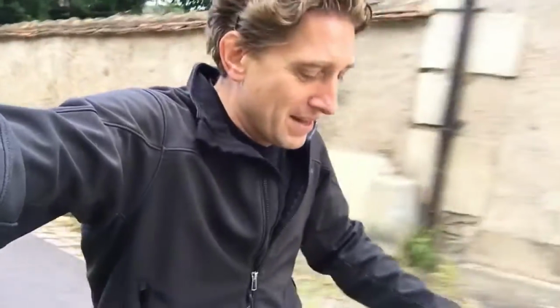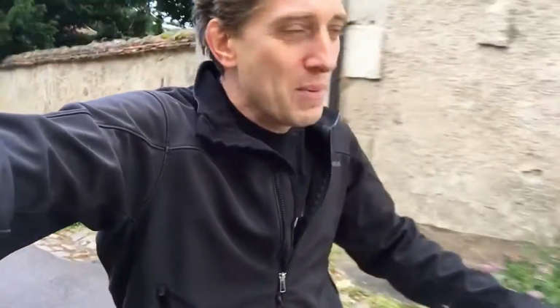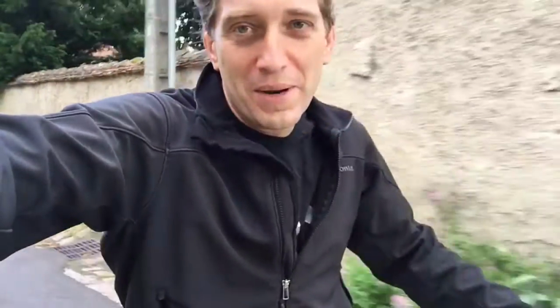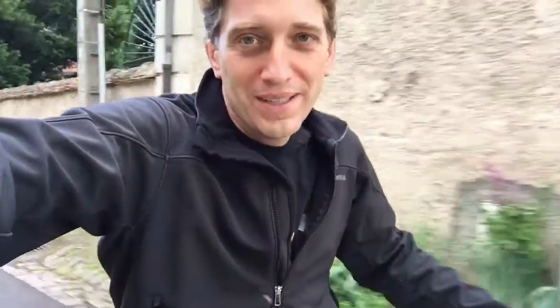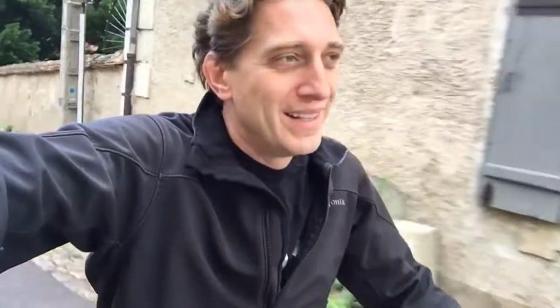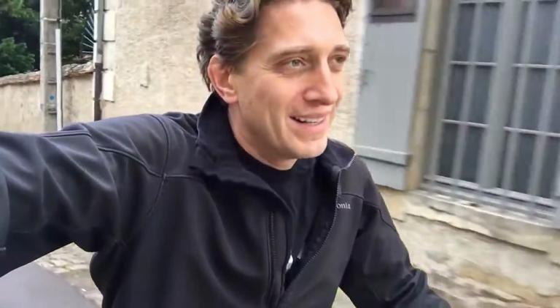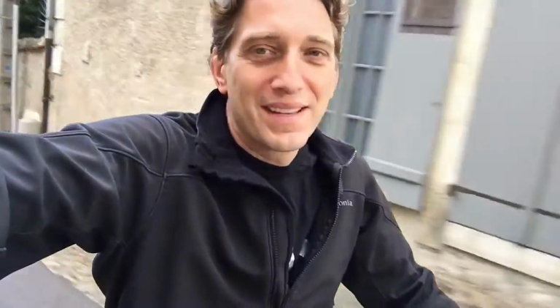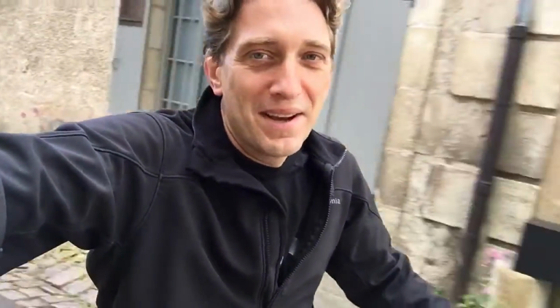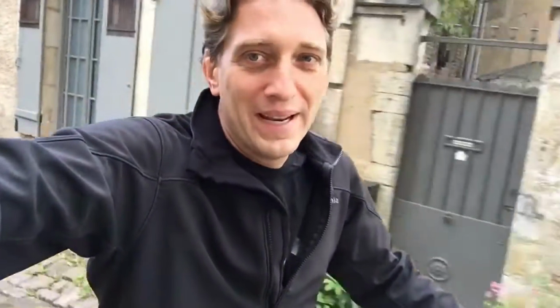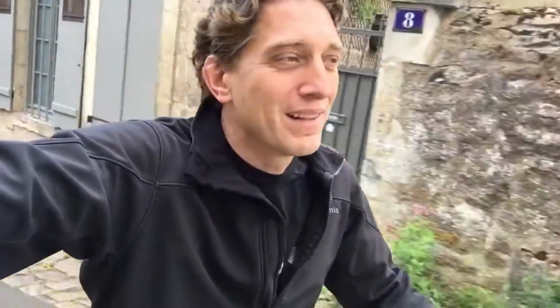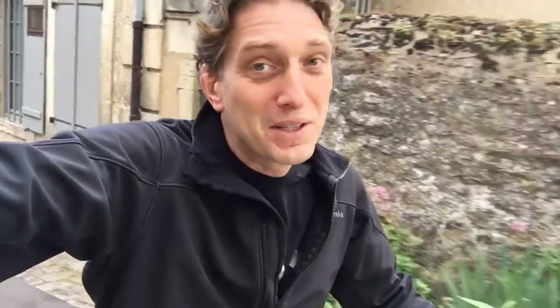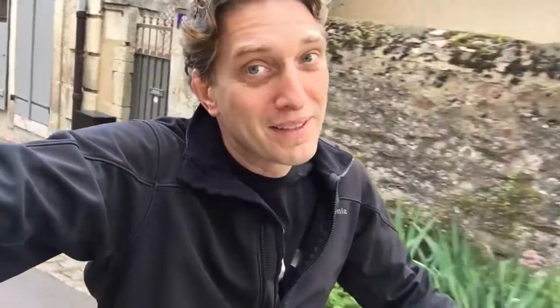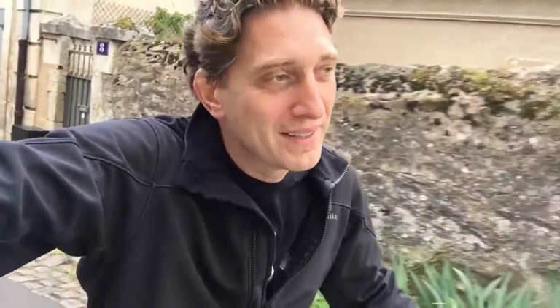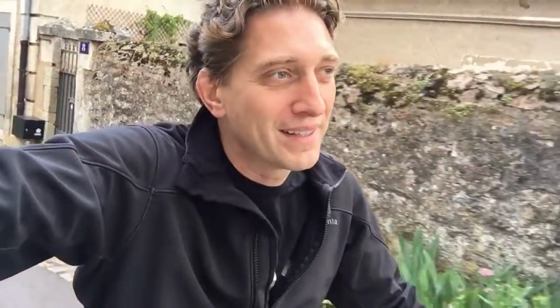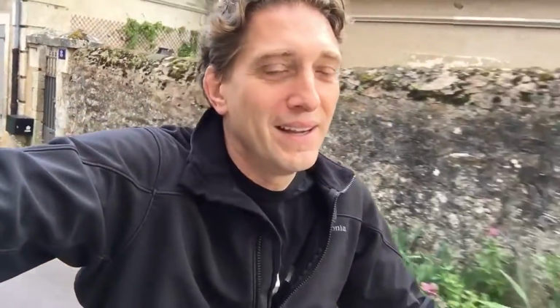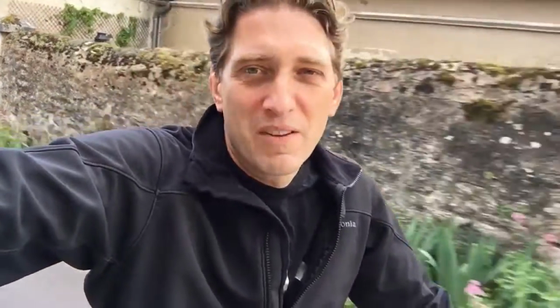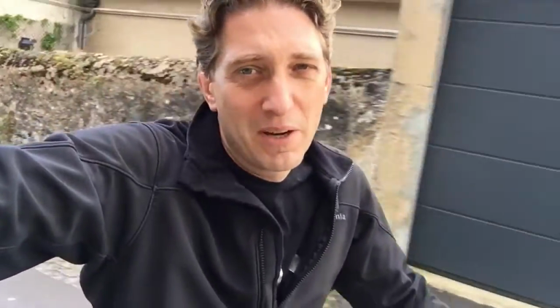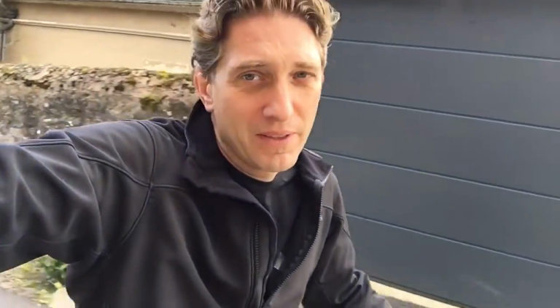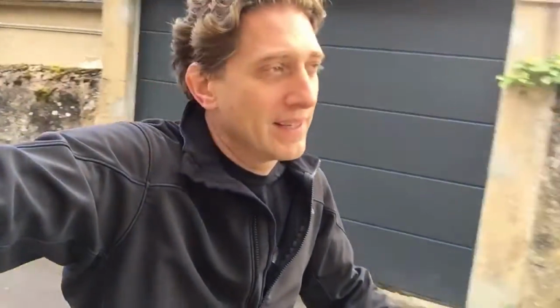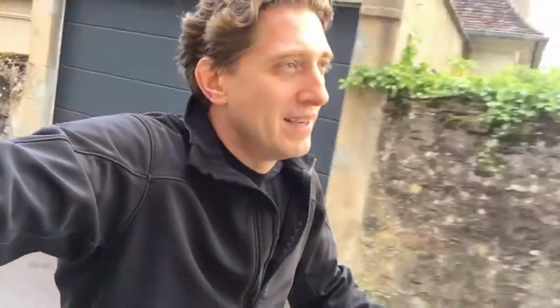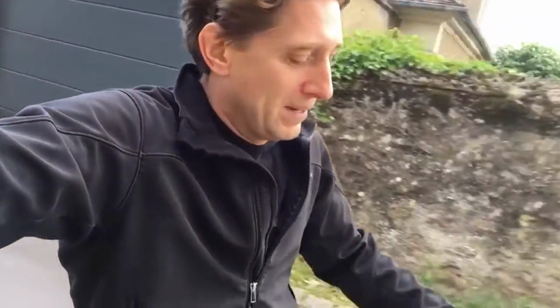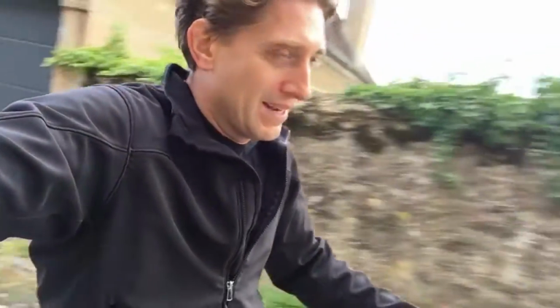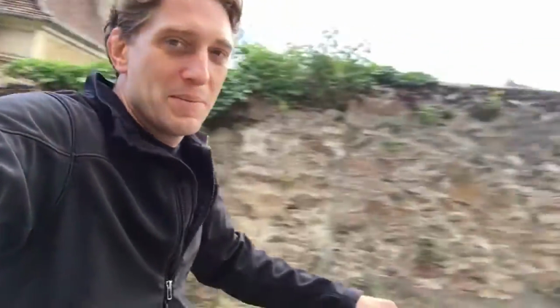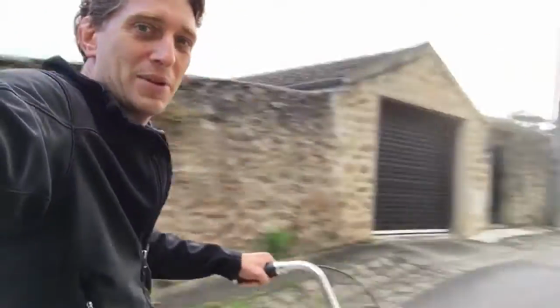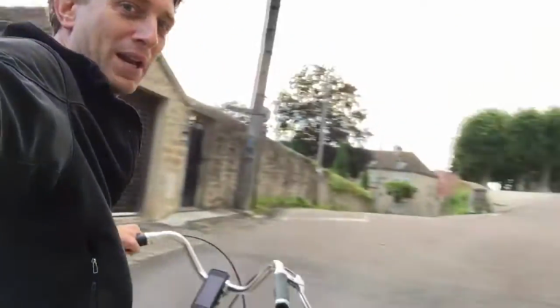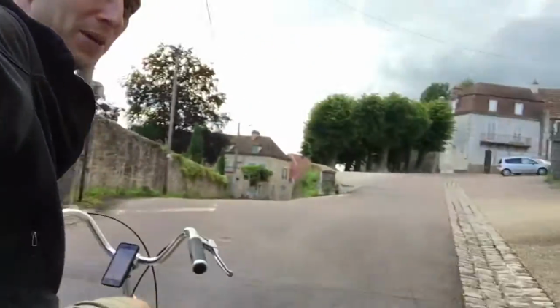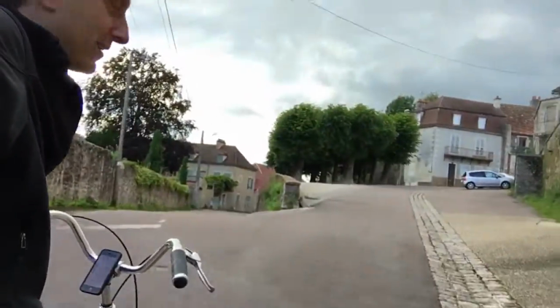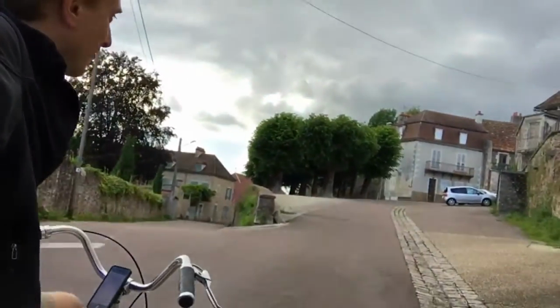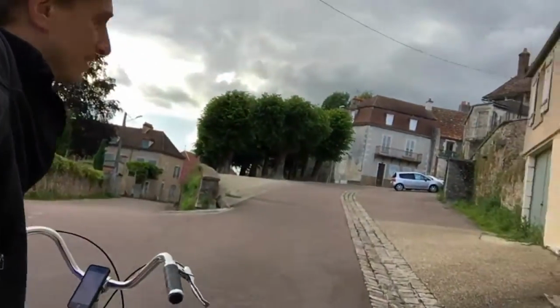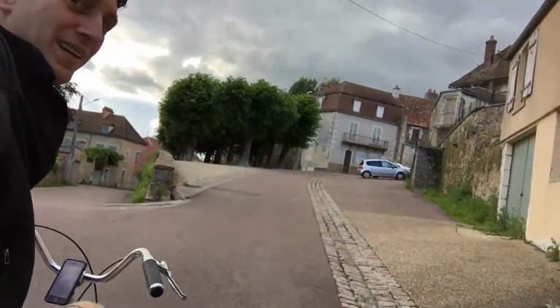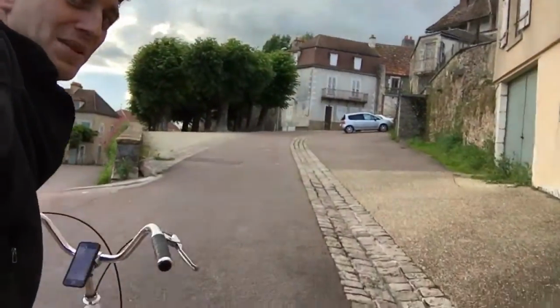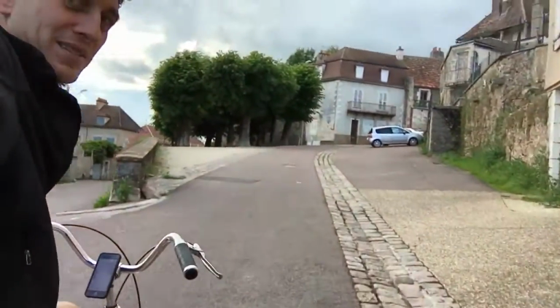The Copenhagen wheel is a win. It's a little expensive — I think it's like $1,500 for this thing — but being able to pedal up a hill like this in France? Priceless.